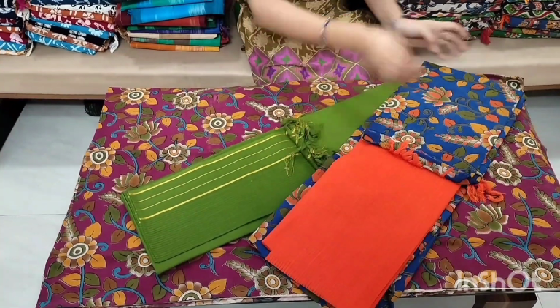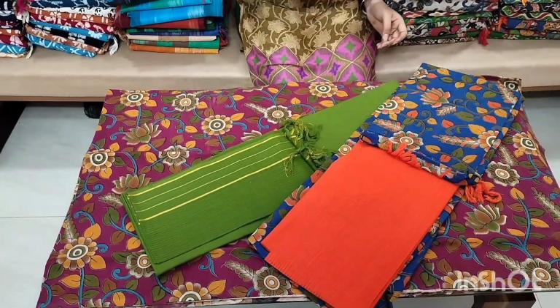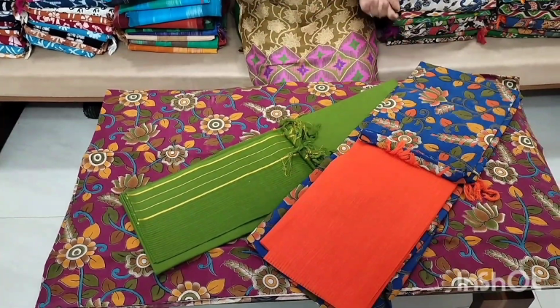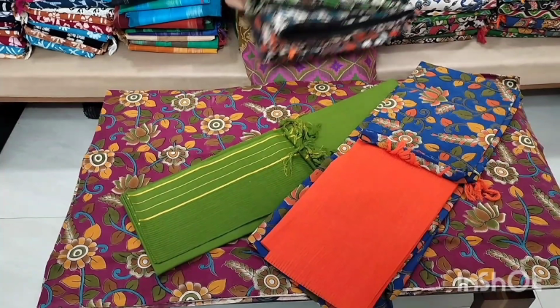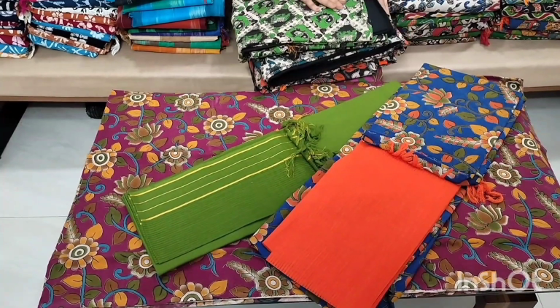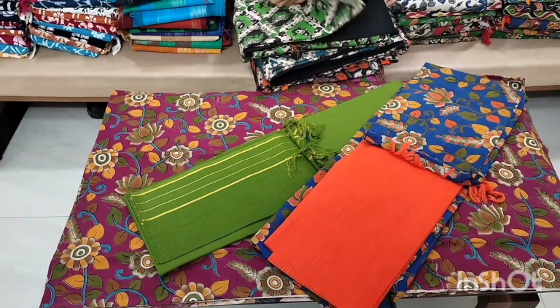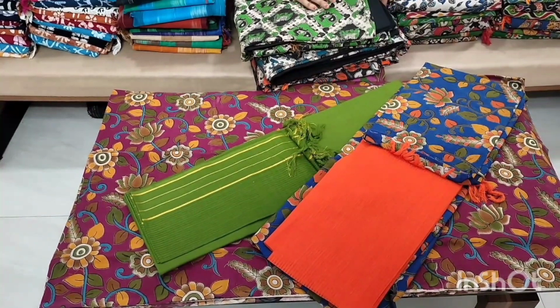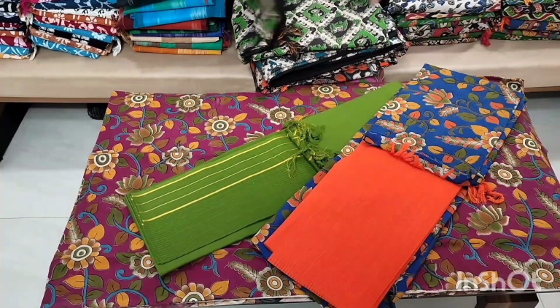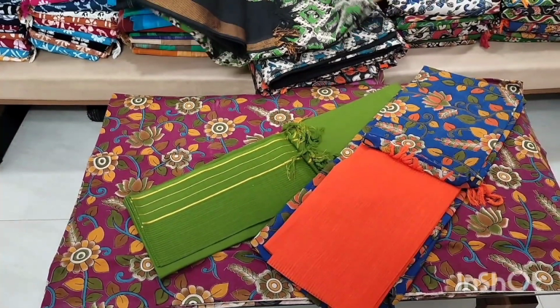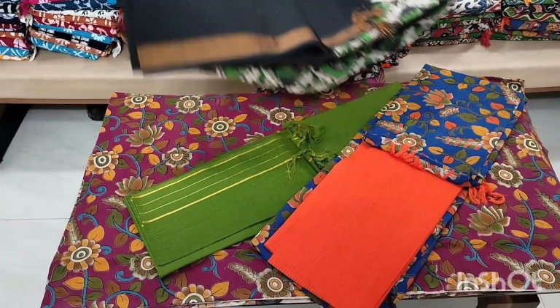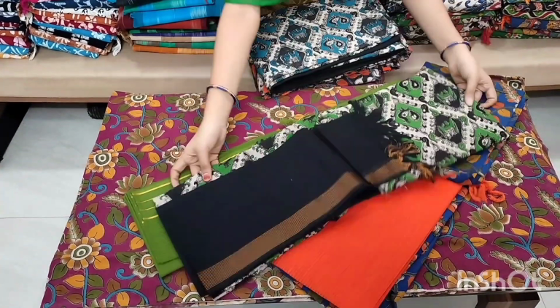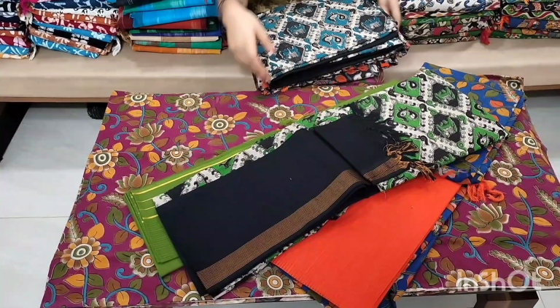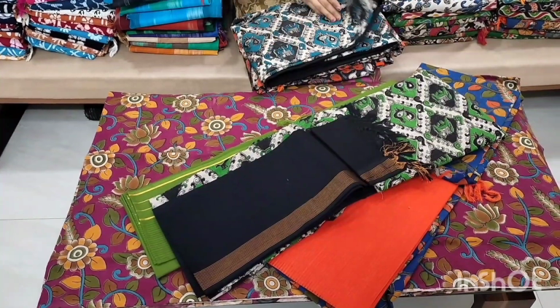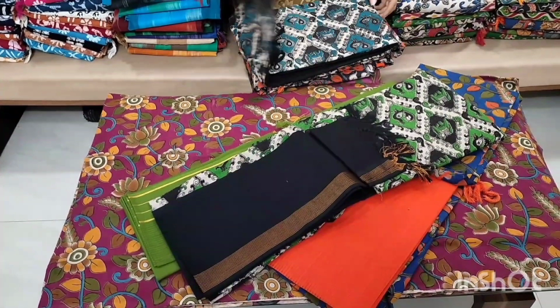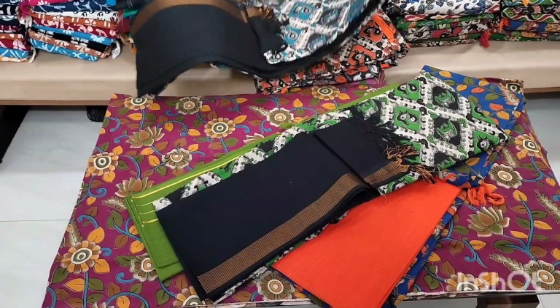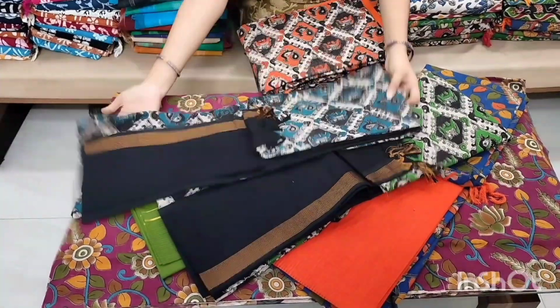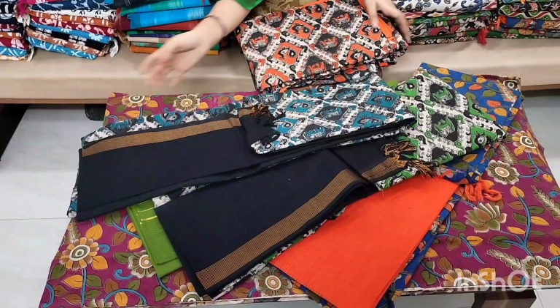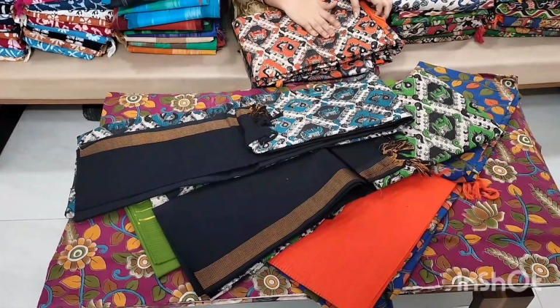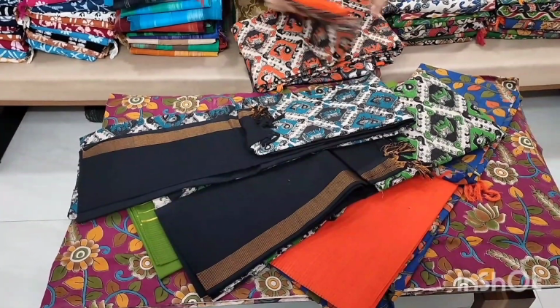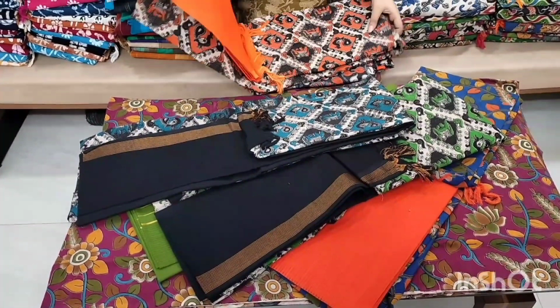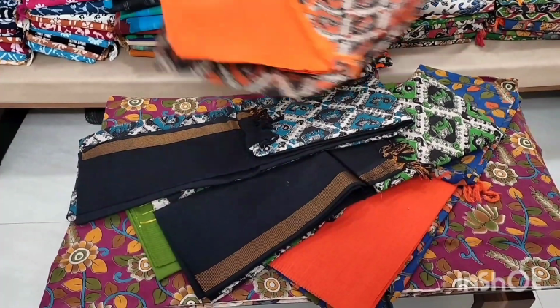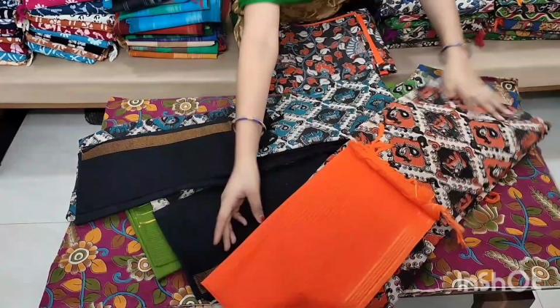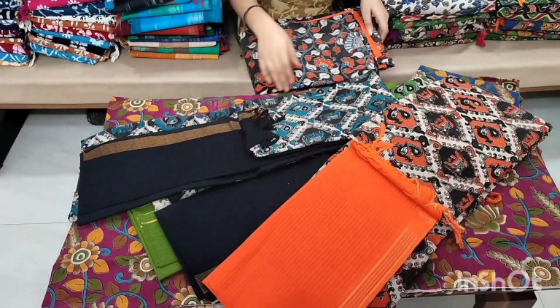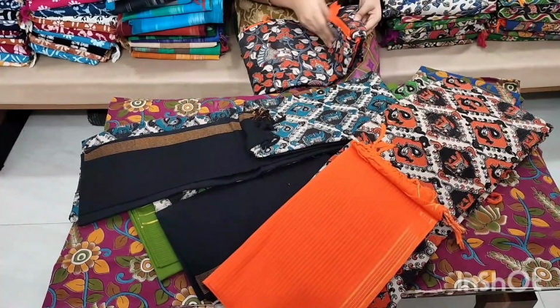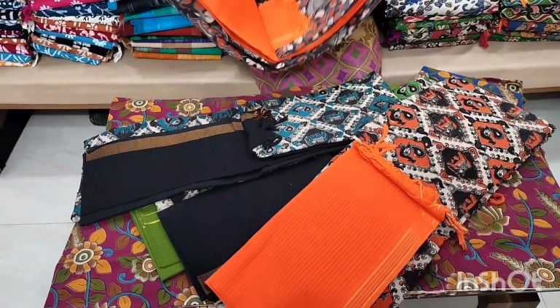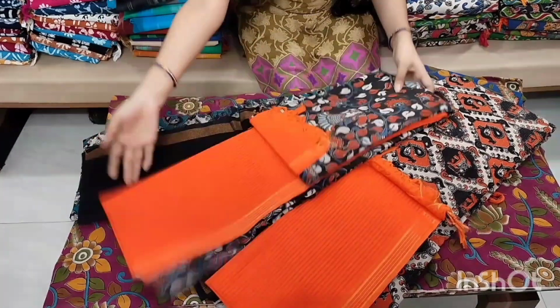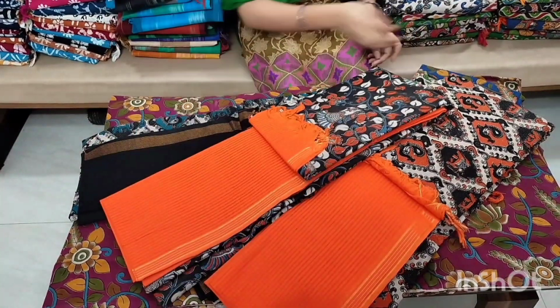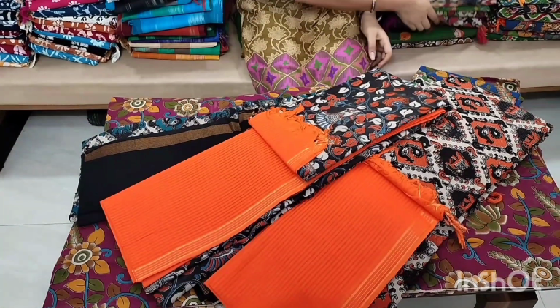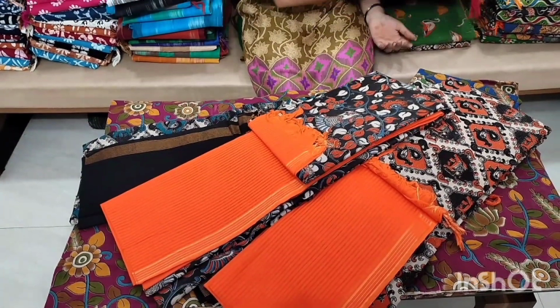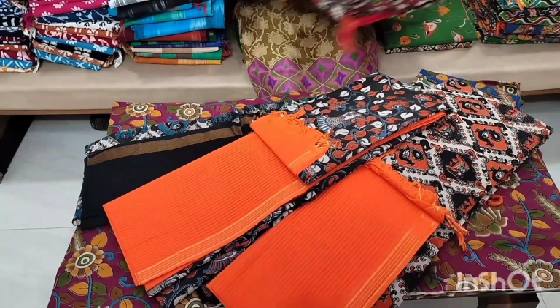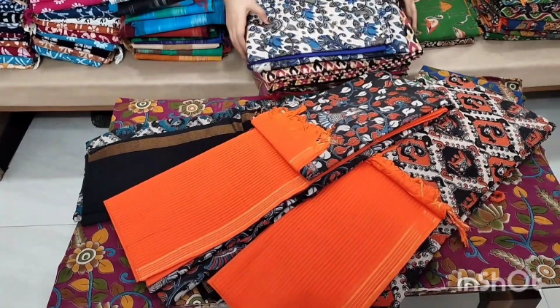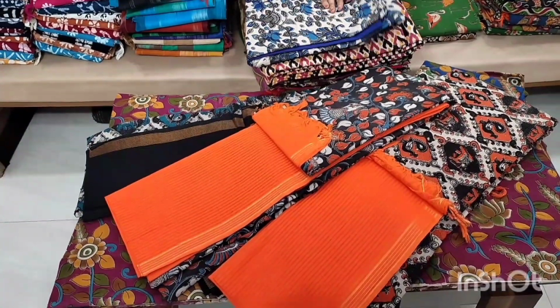This is a very nice color. It is a very nice color. The cost is $5.99 with free shipping.